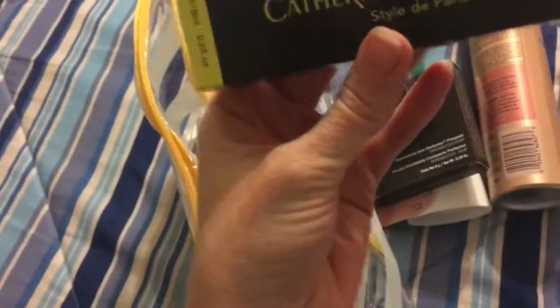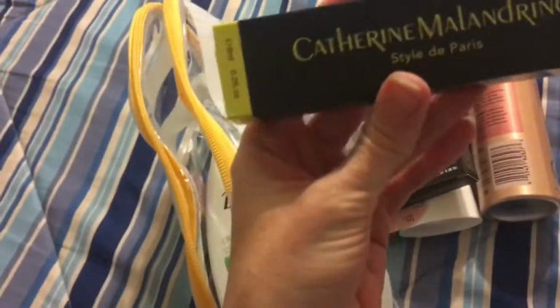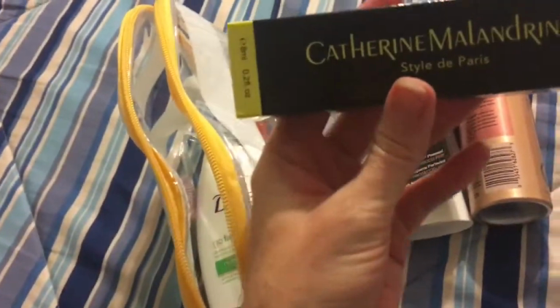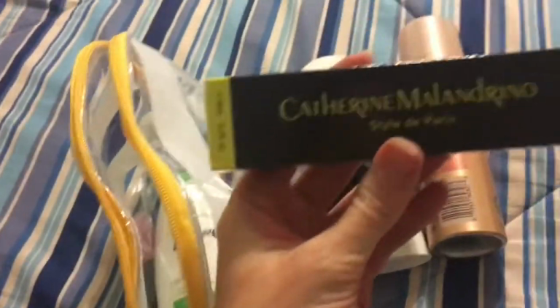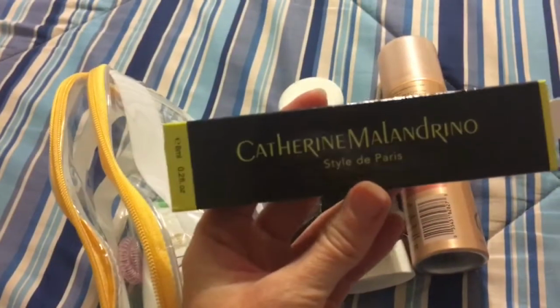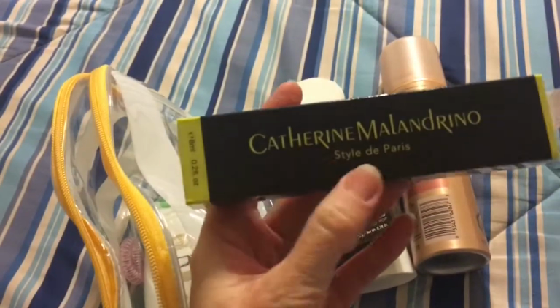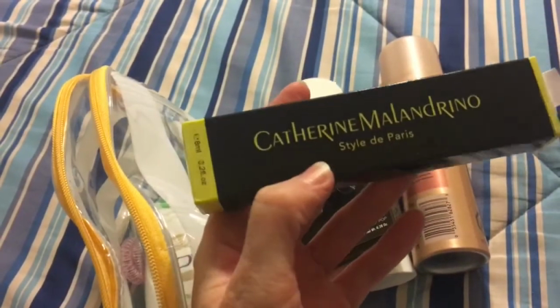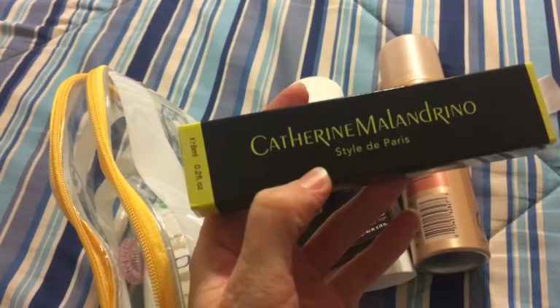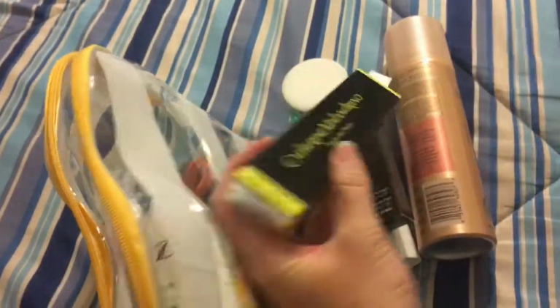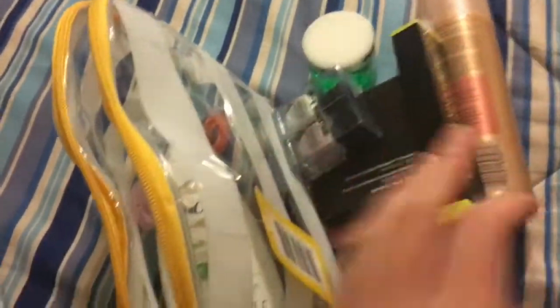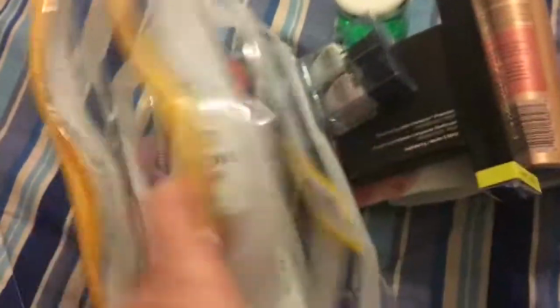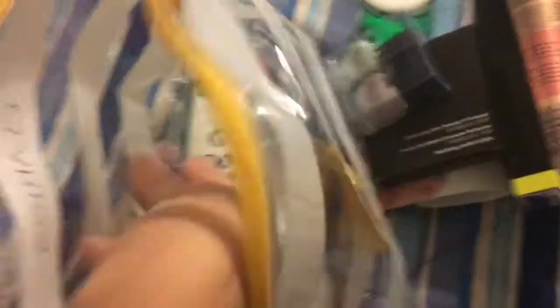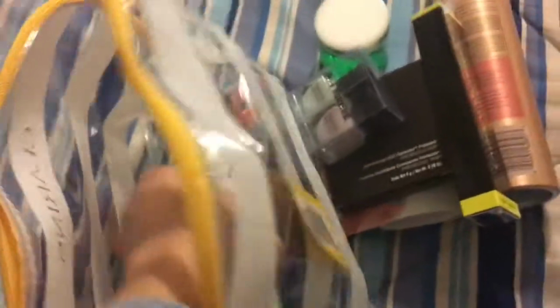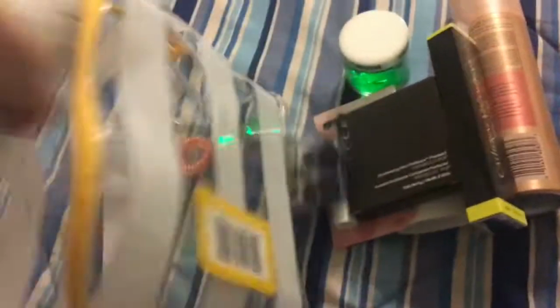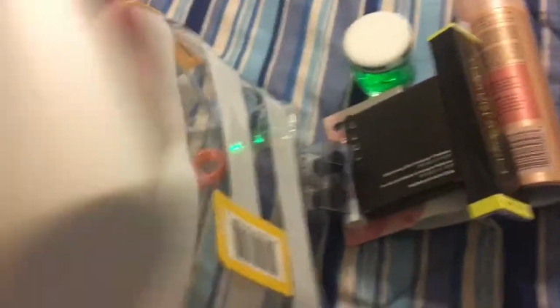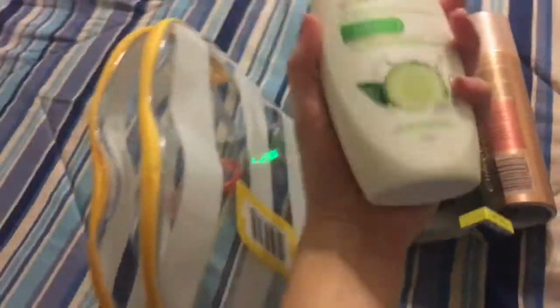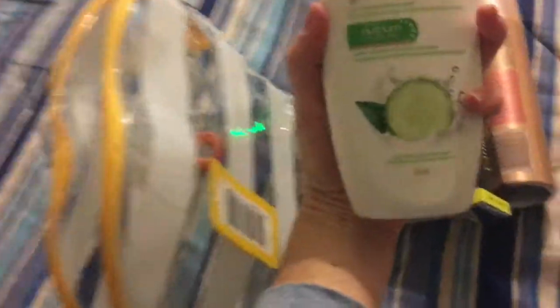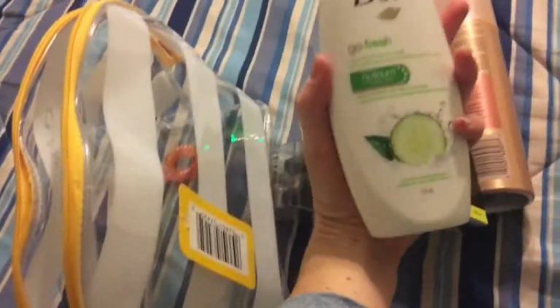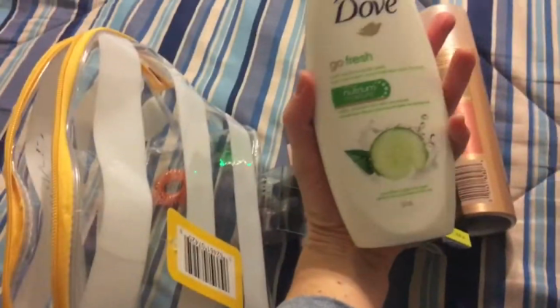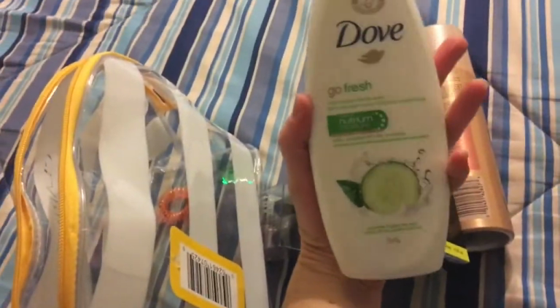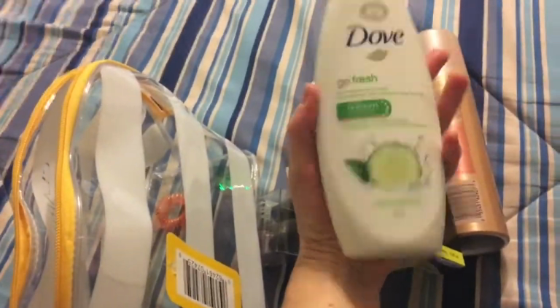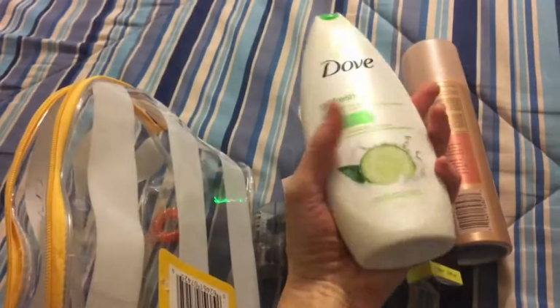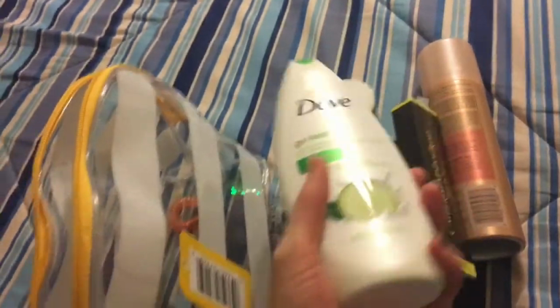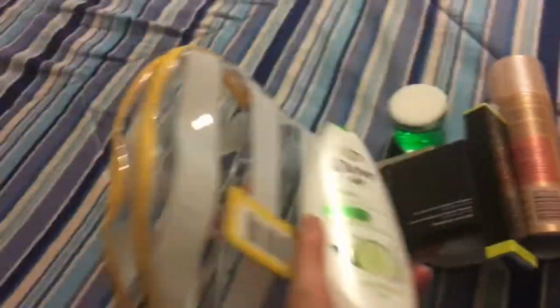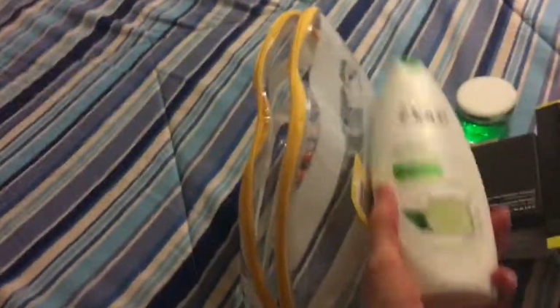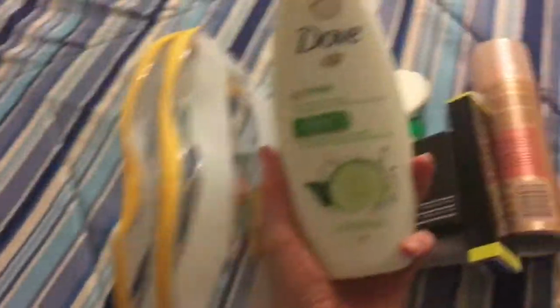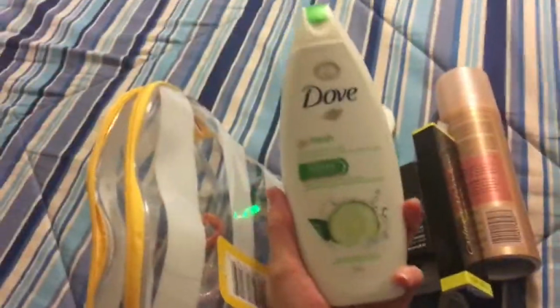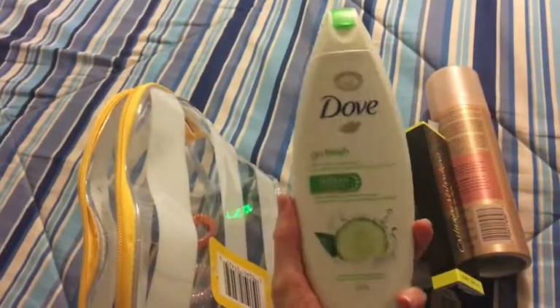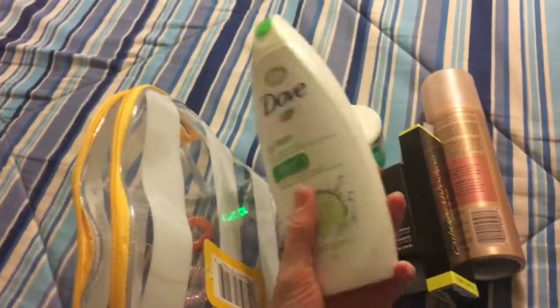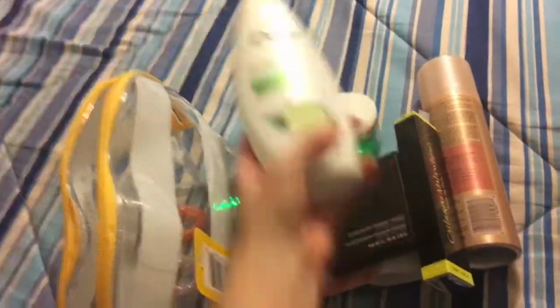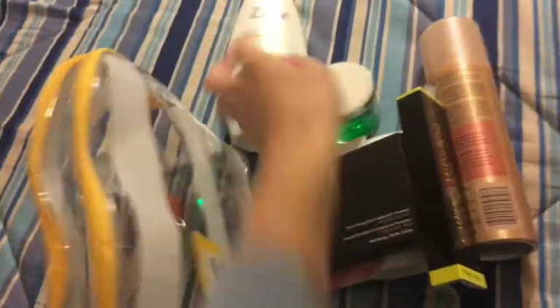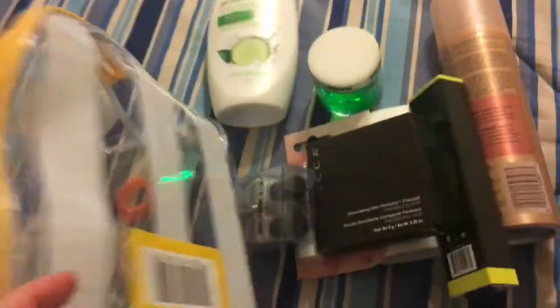A perfume — this is a roller one, so really nice. And a full-size Dove Go Fresh, keeping with the cucumber theme. Body Wash.